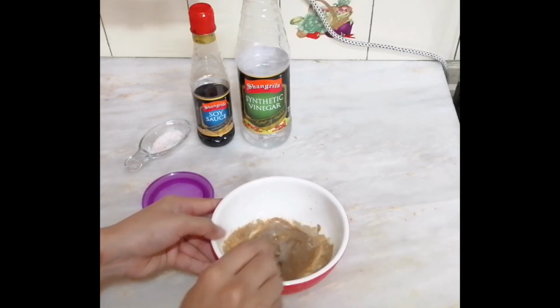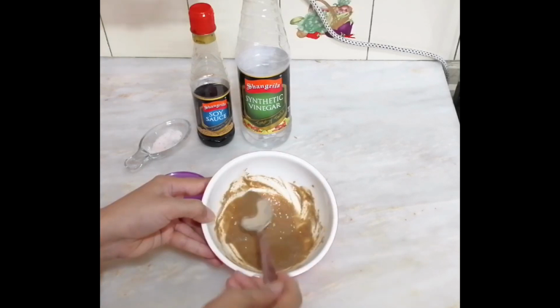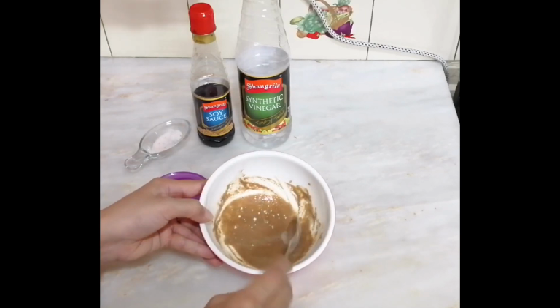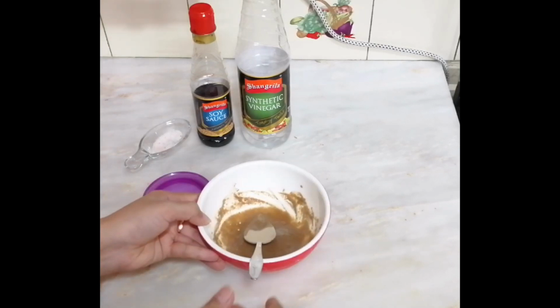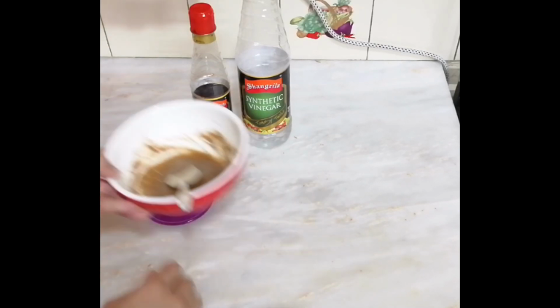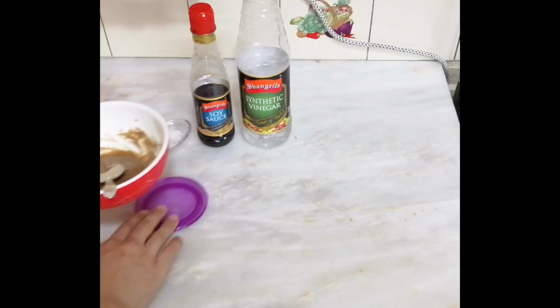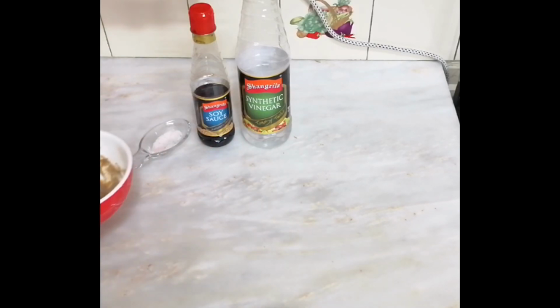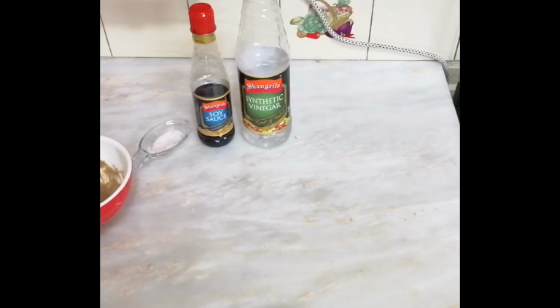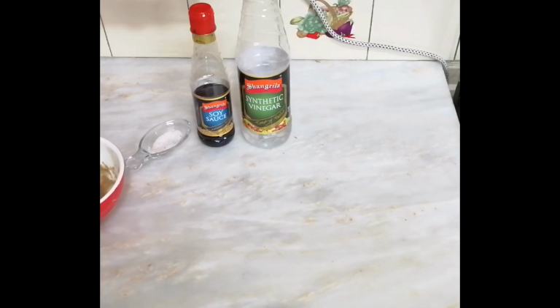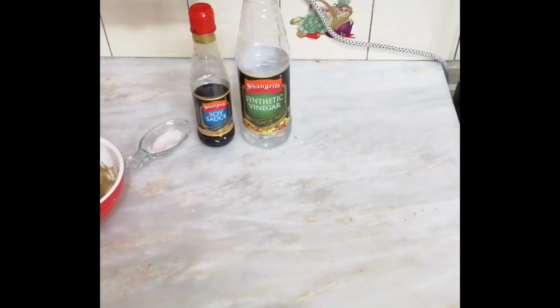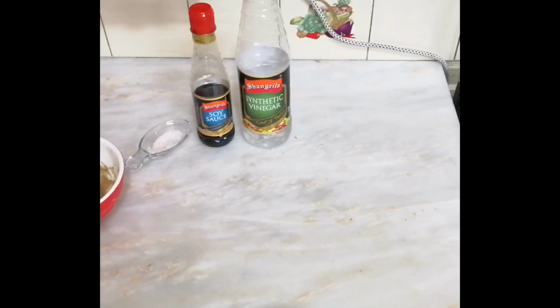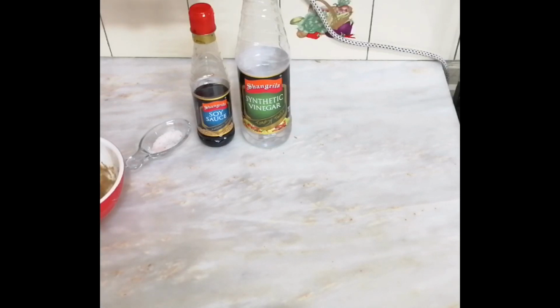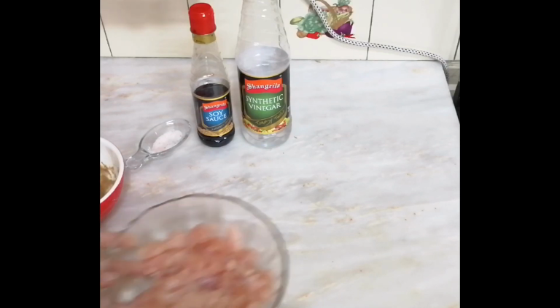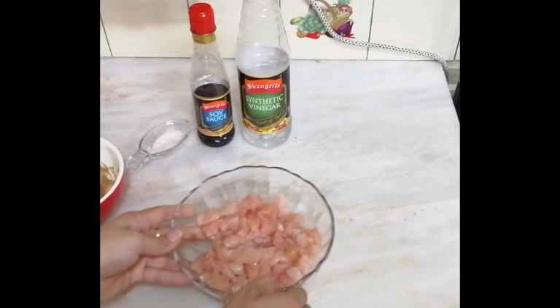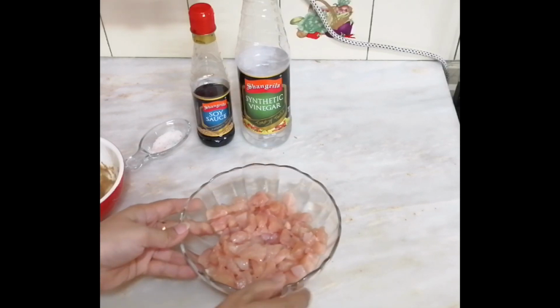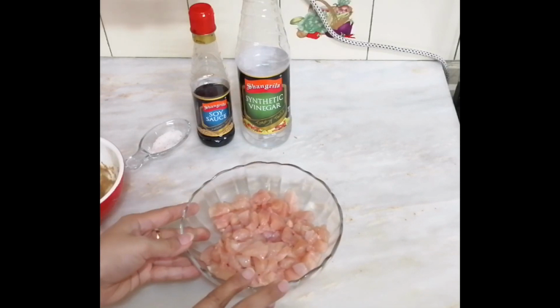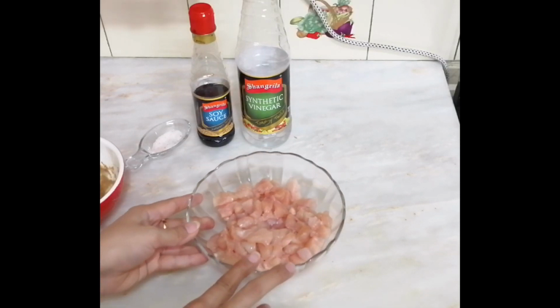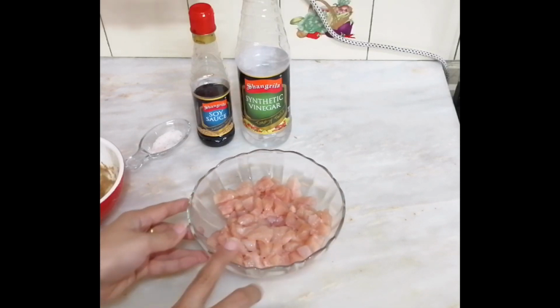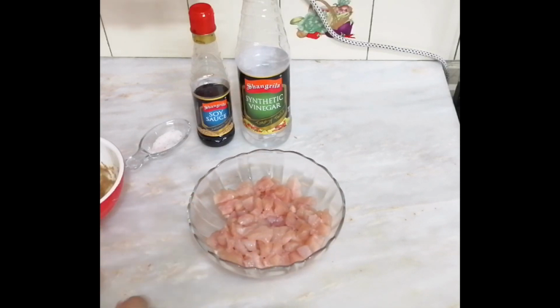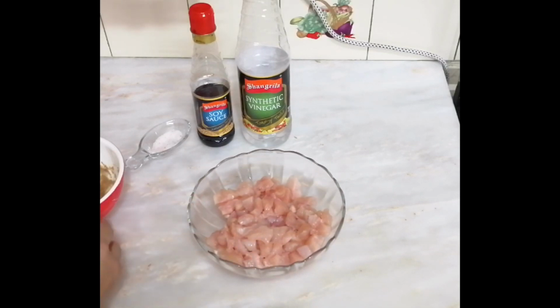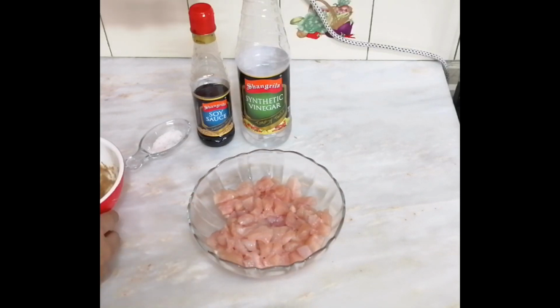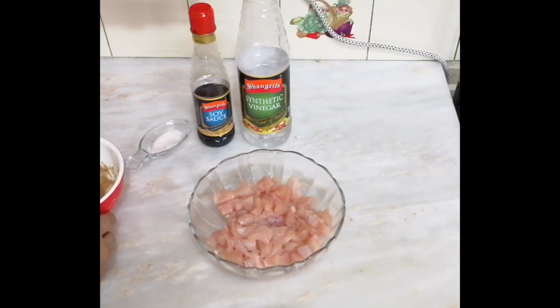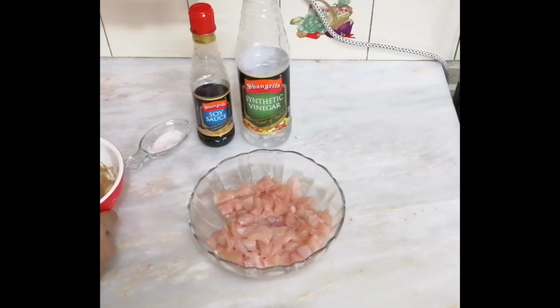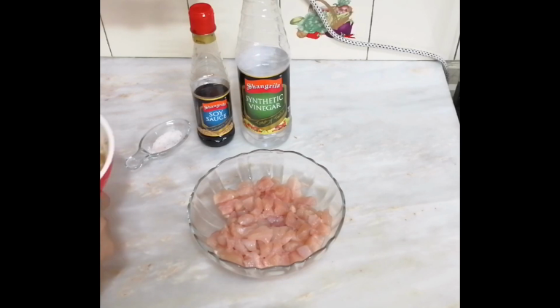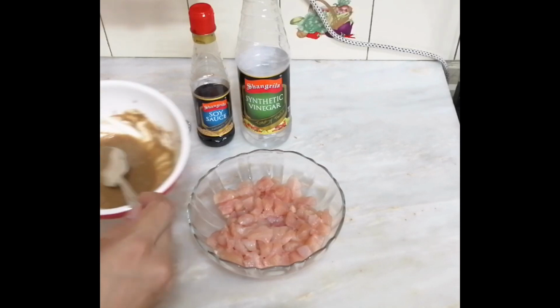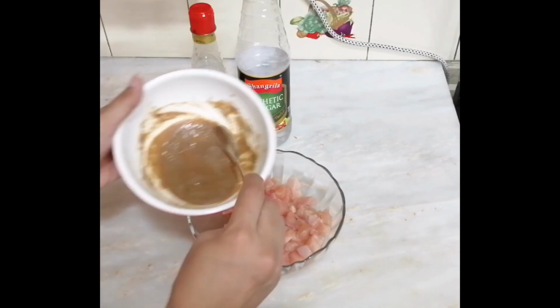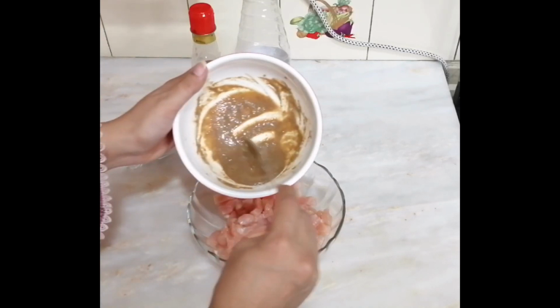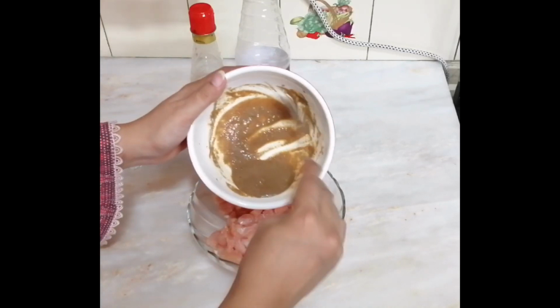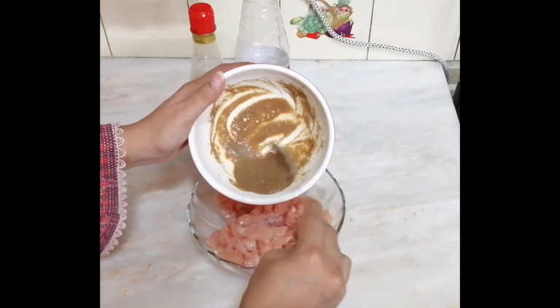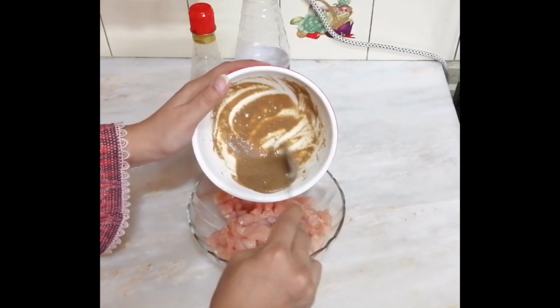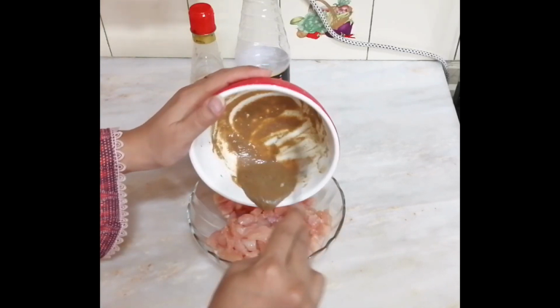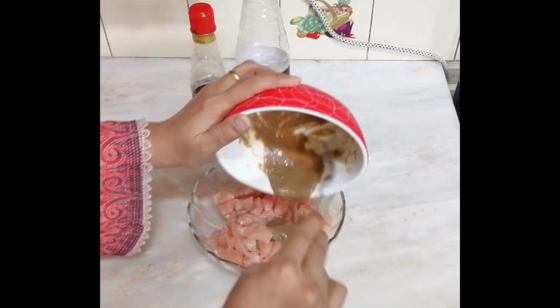I will add 1 teaspoon of chili pepper. I will mix this sauce with the chicken.